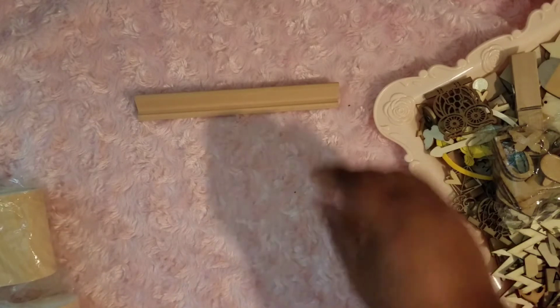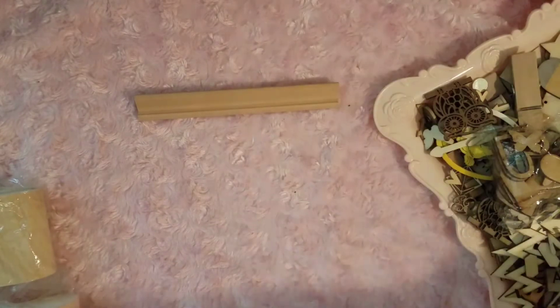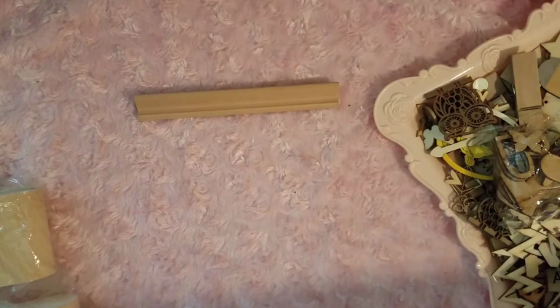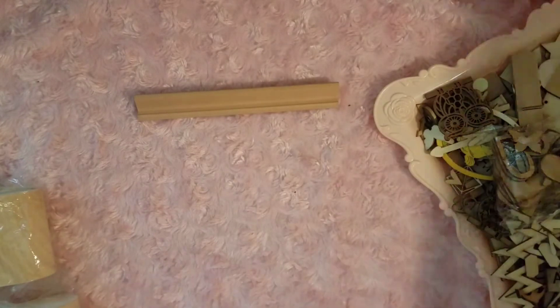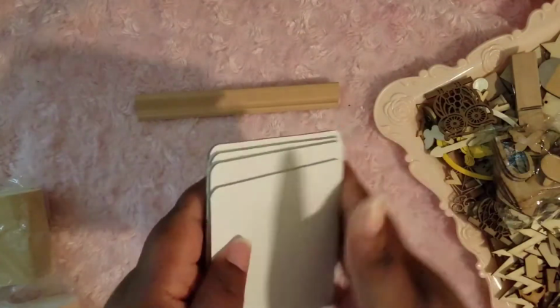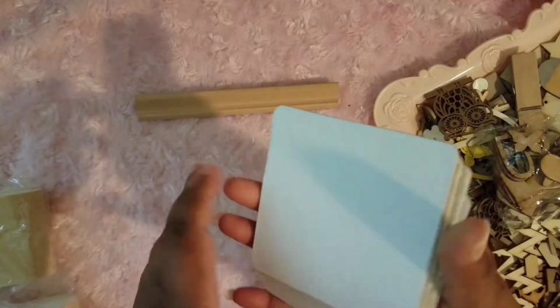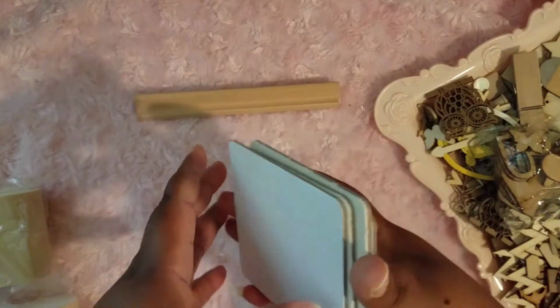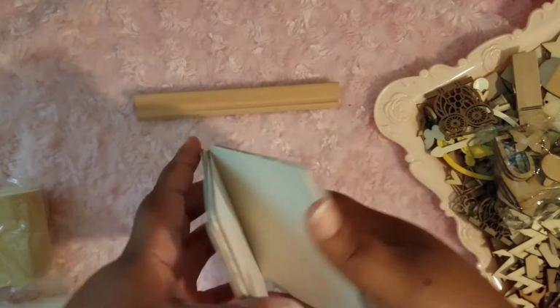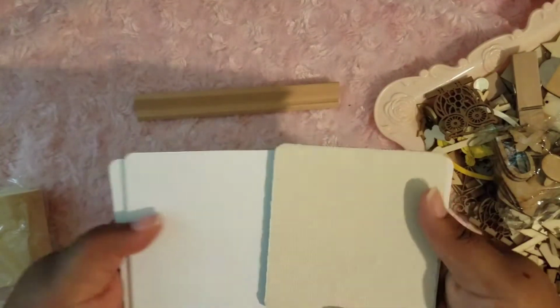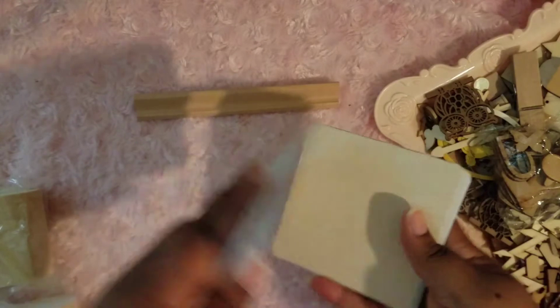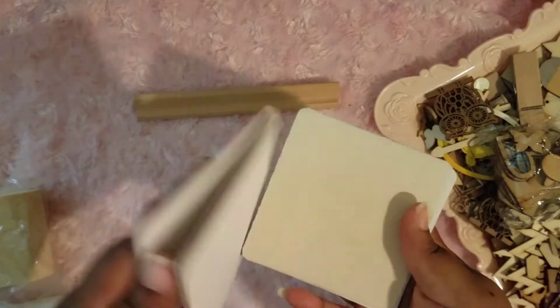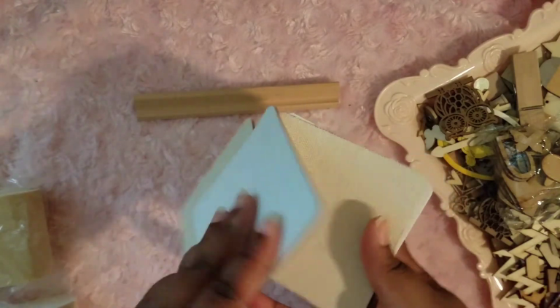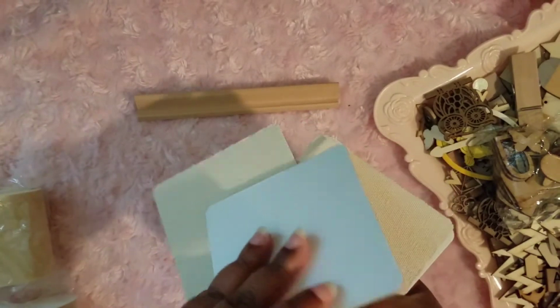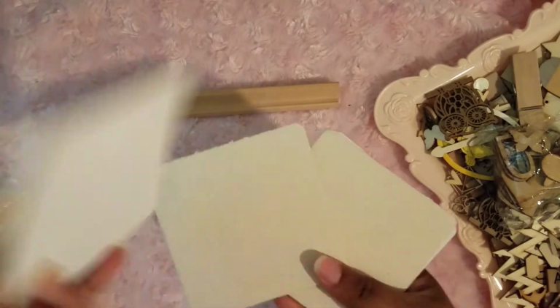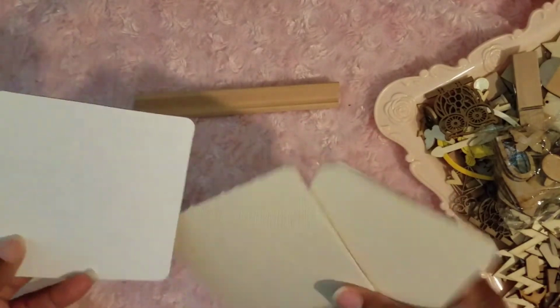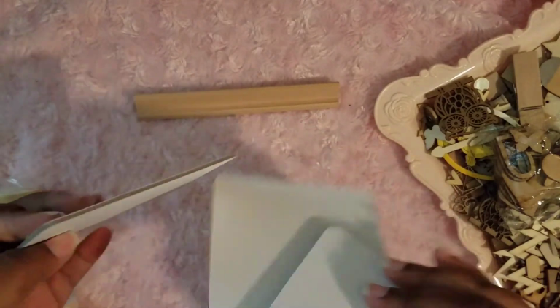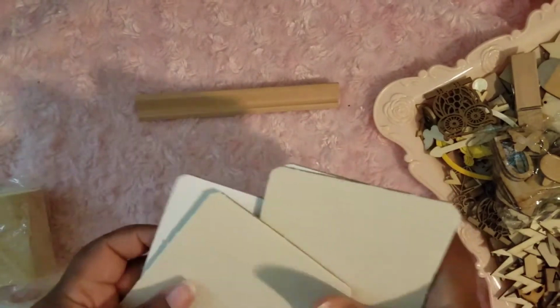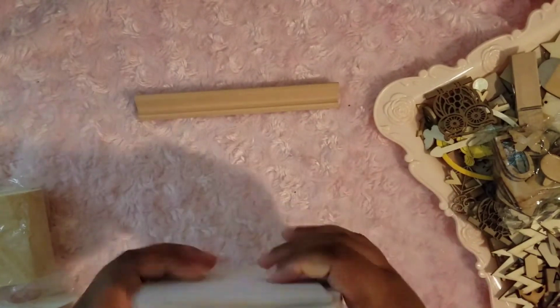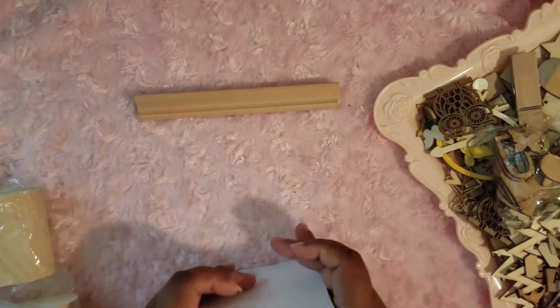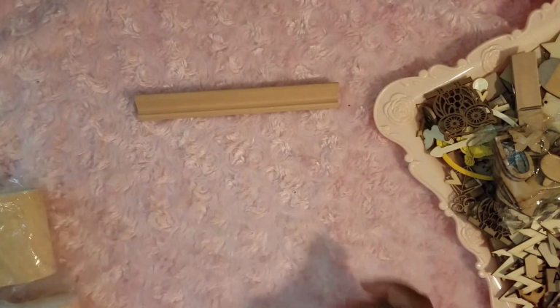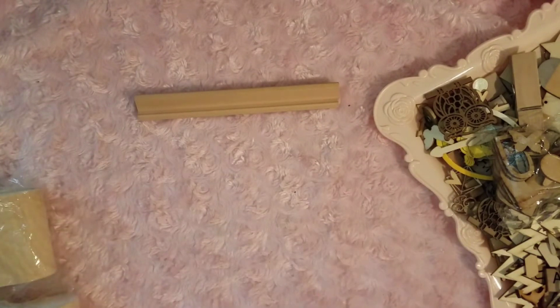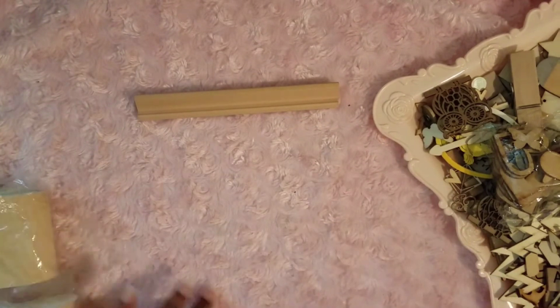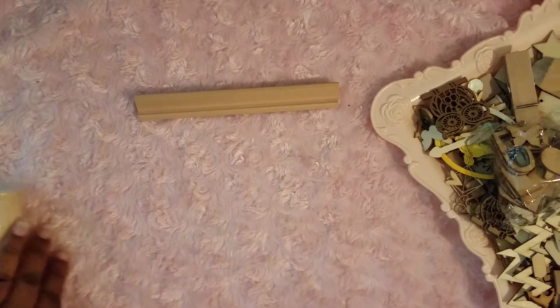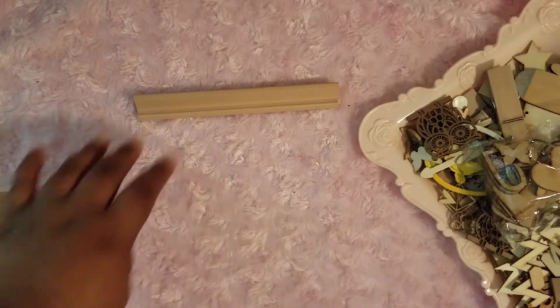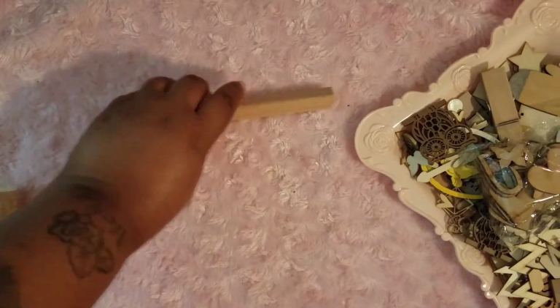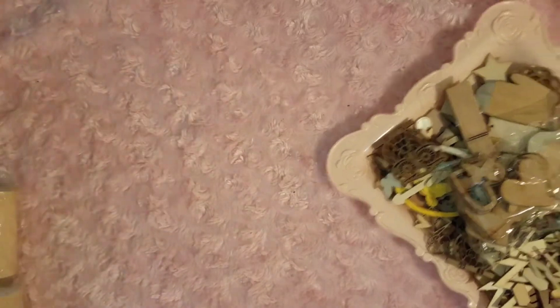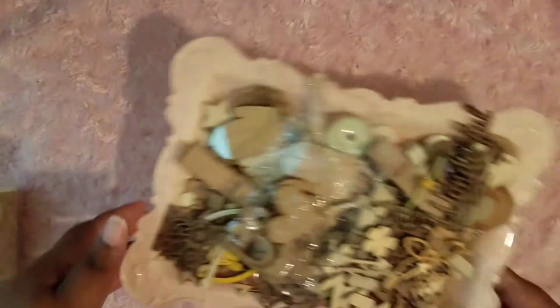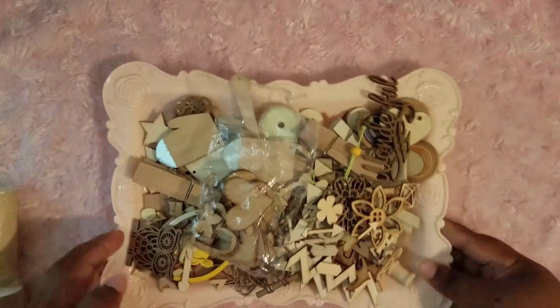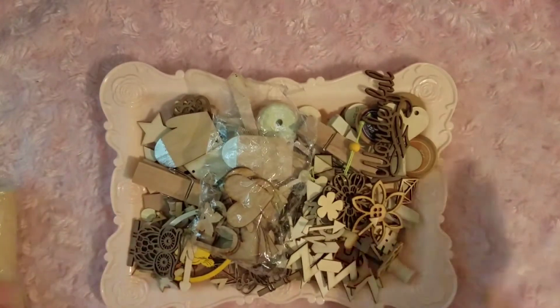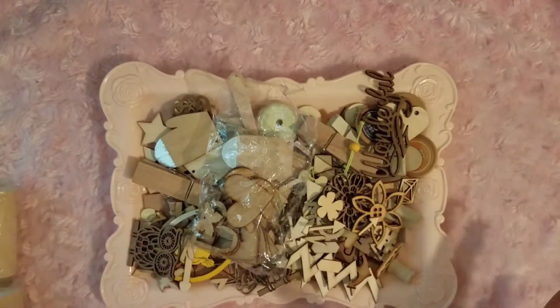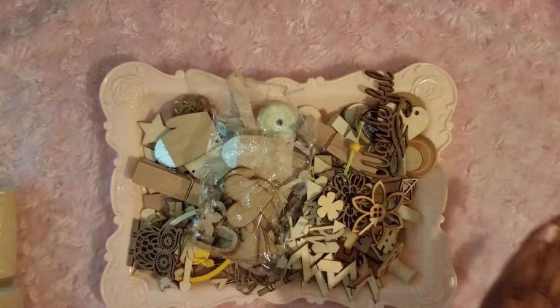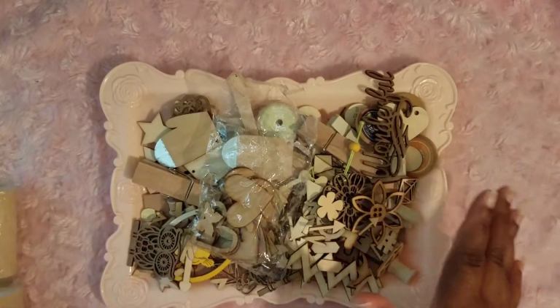And another chipboard album — this one has canvas. Two of them have canvas and two of them are thick chipboard. And then wood veneers — these are the wood veneers.